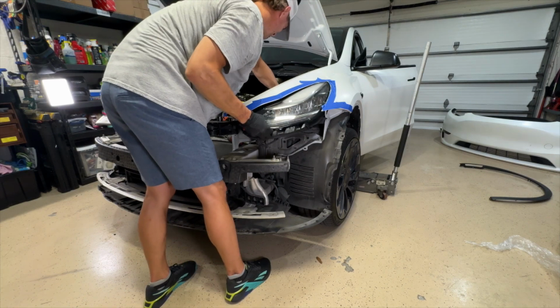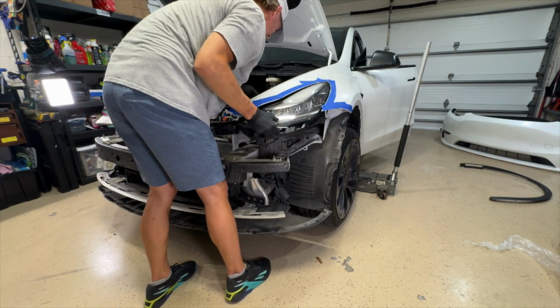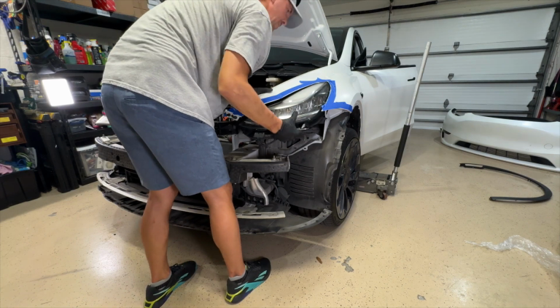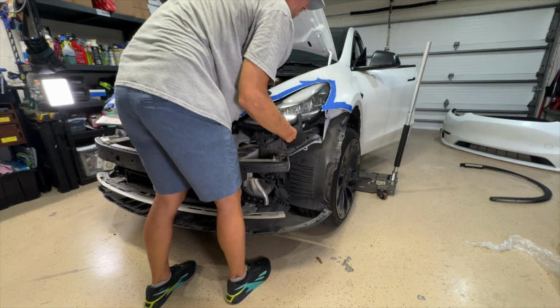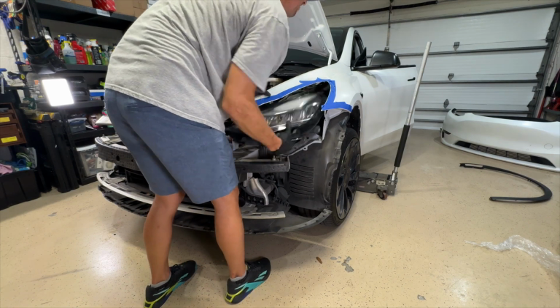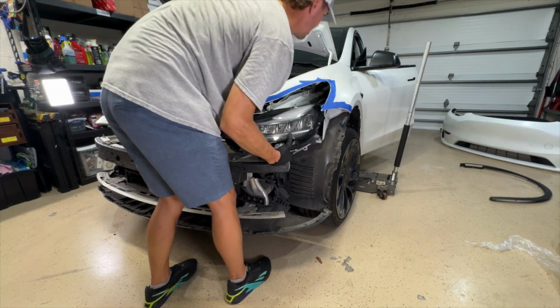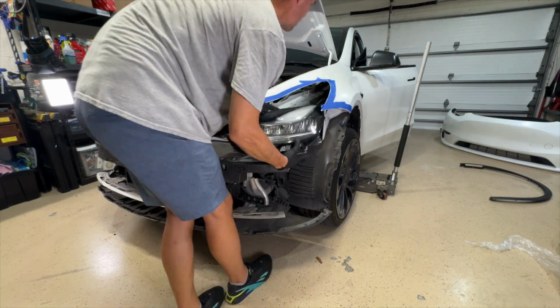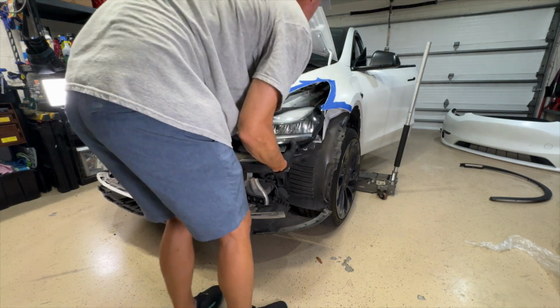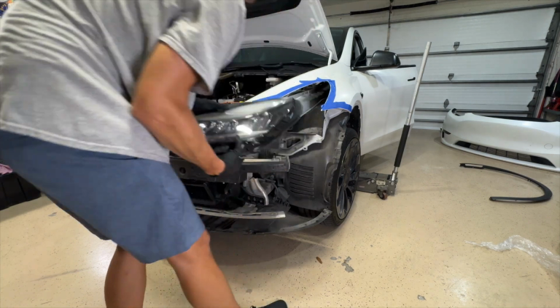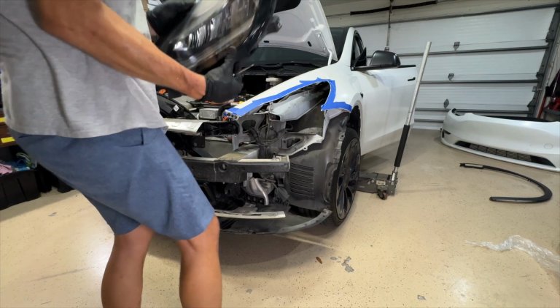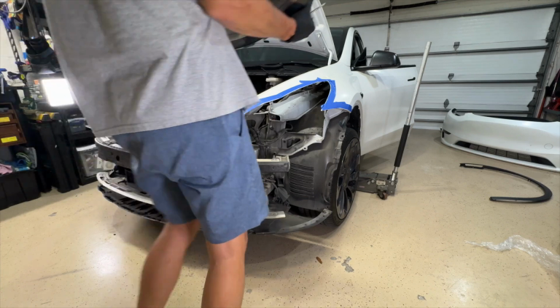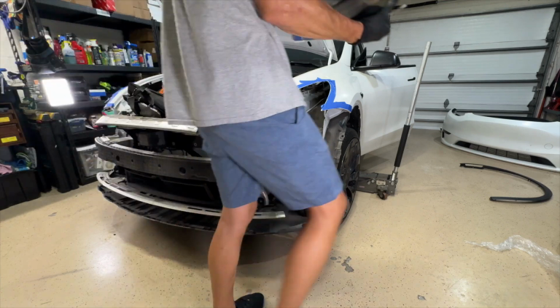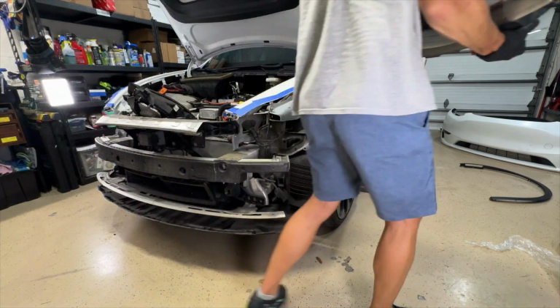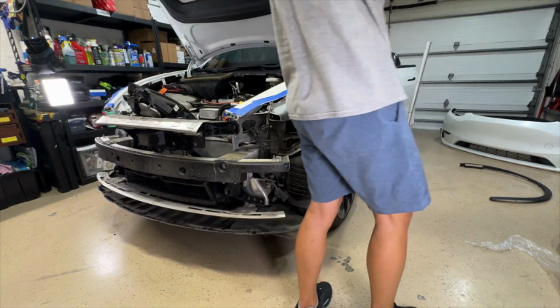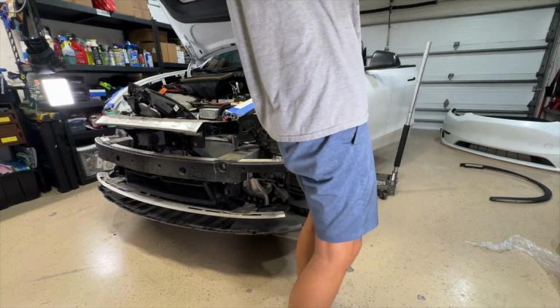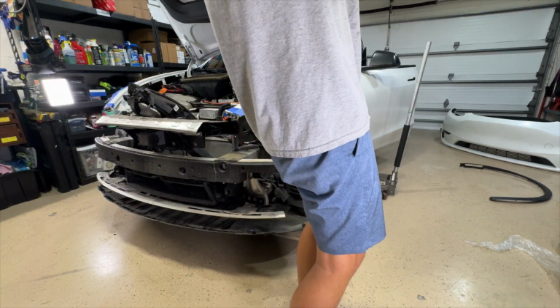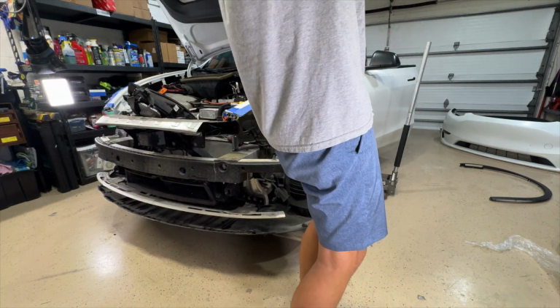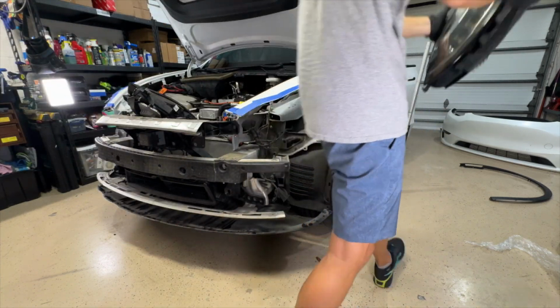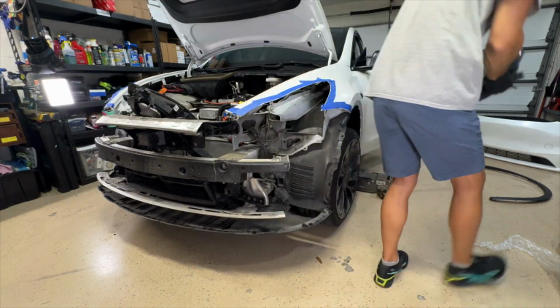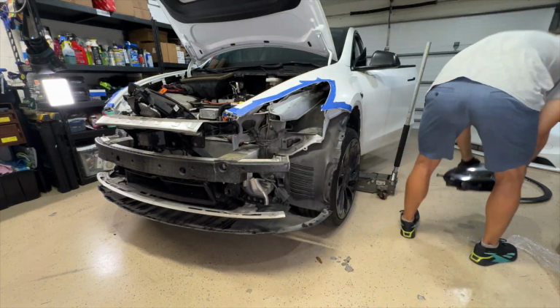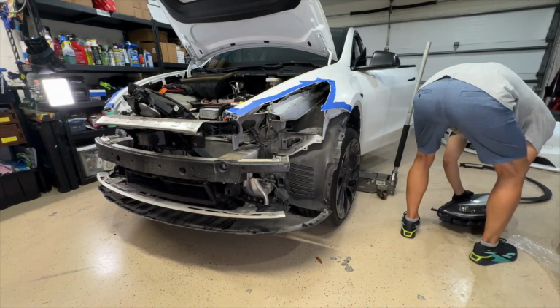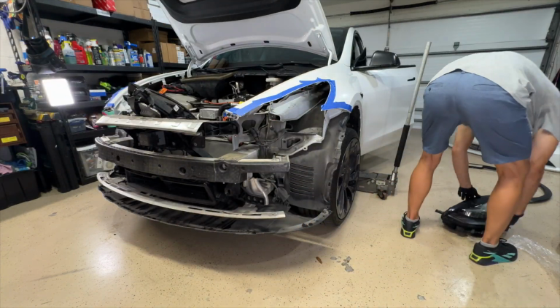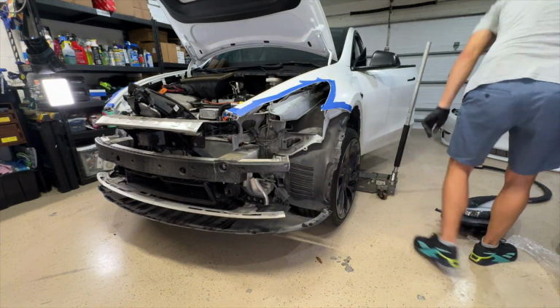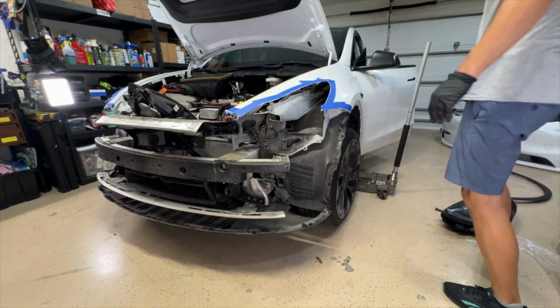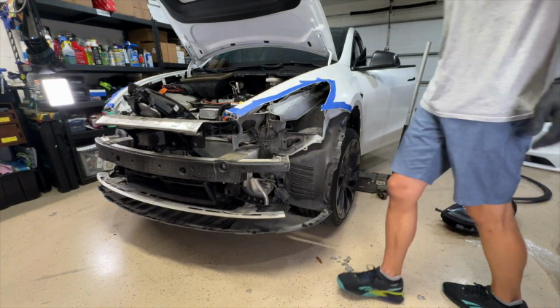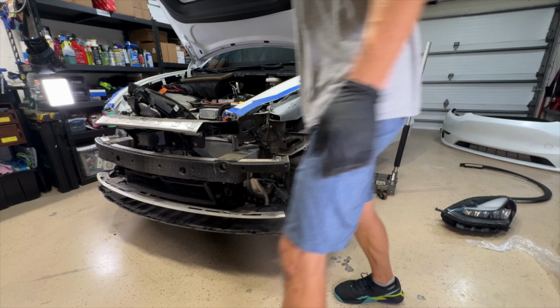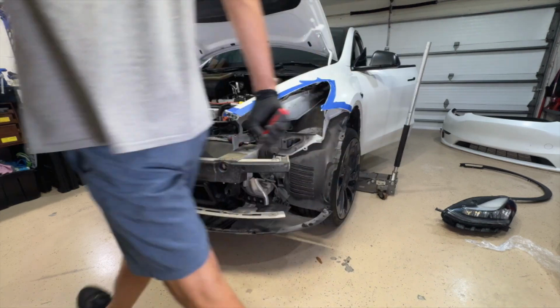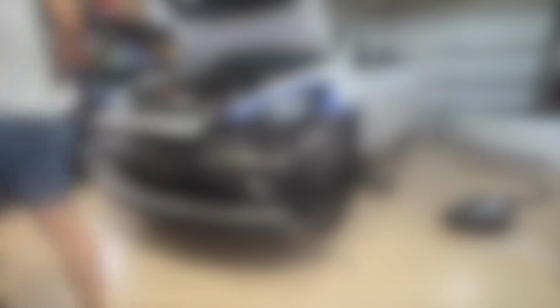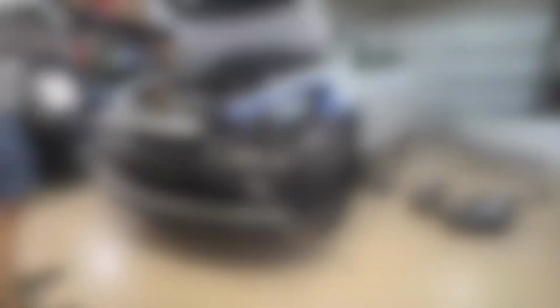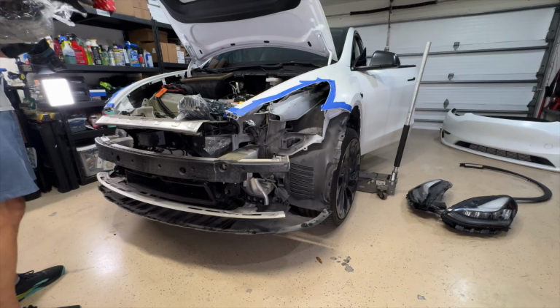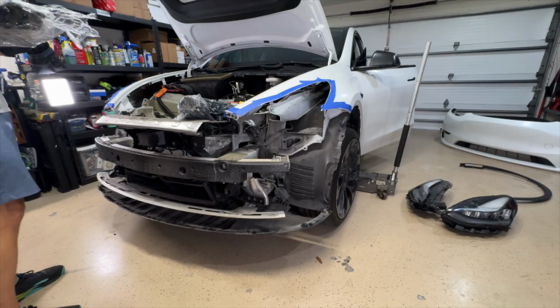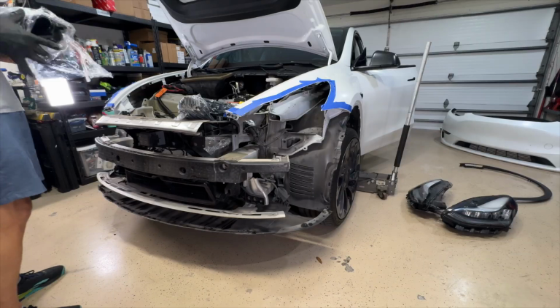Now I took the connector off and then pulled the headlight out. Some water fell out of there, but that was actually the headlight that was working, so it was kind of strange.